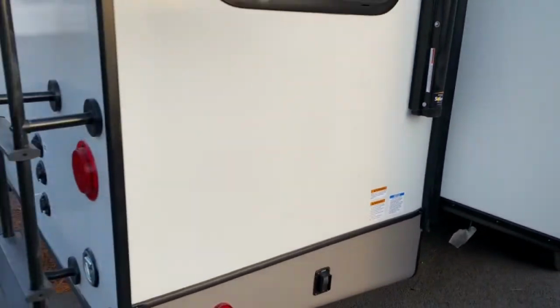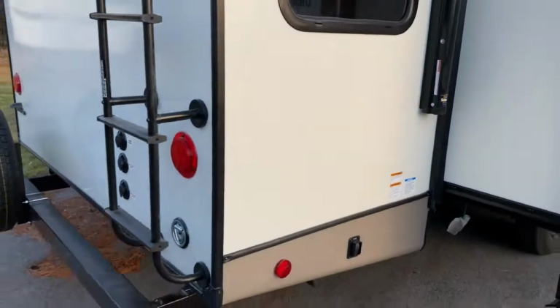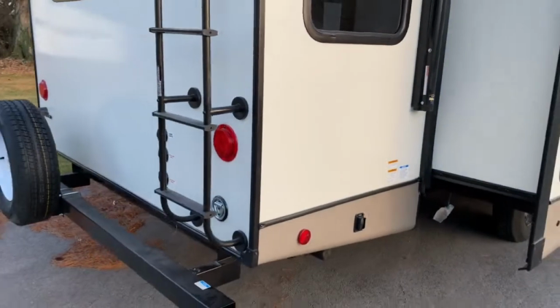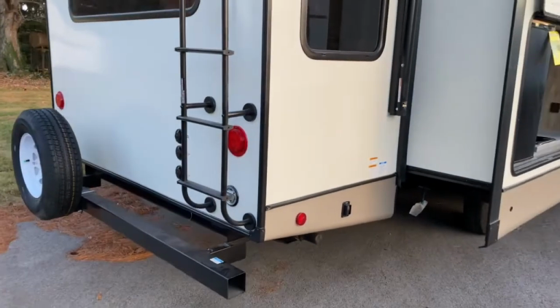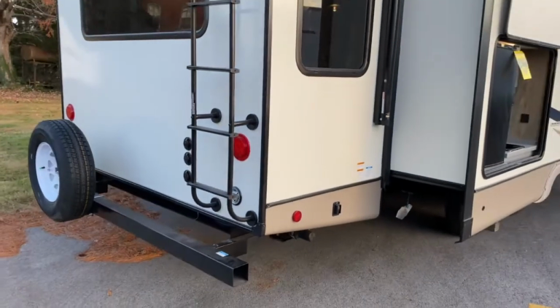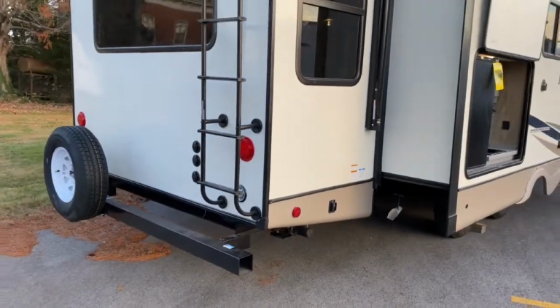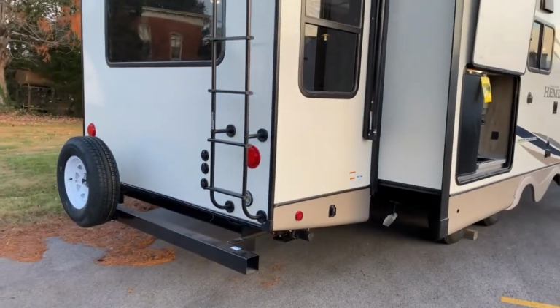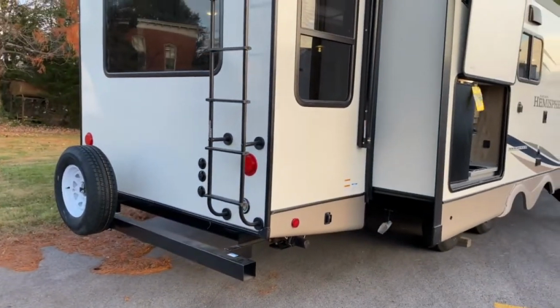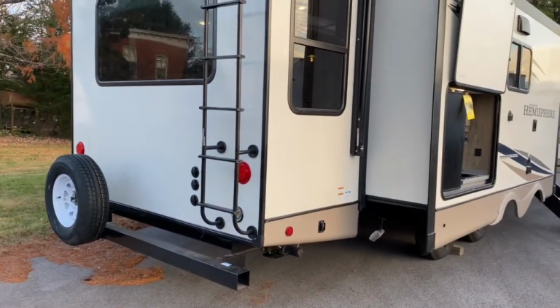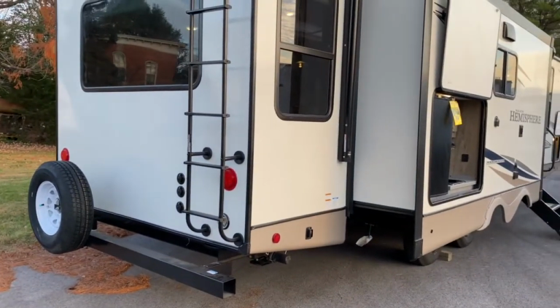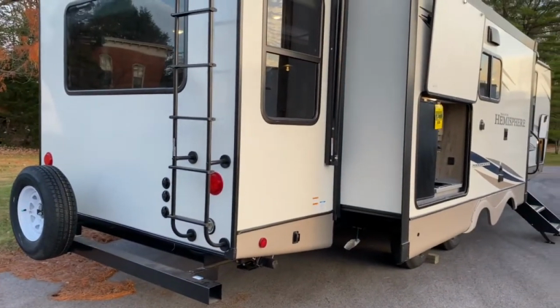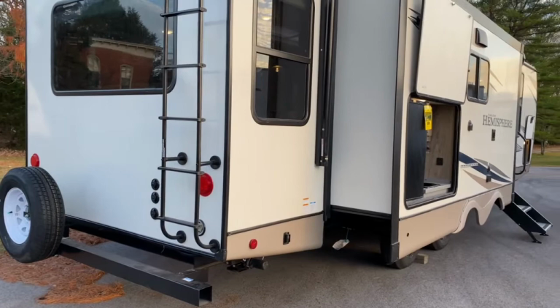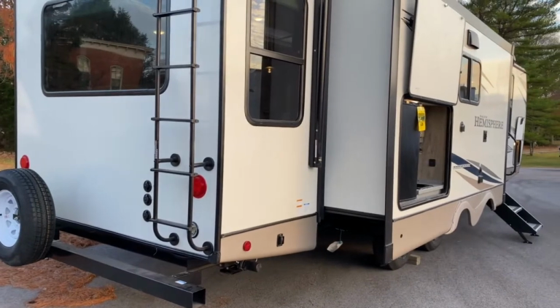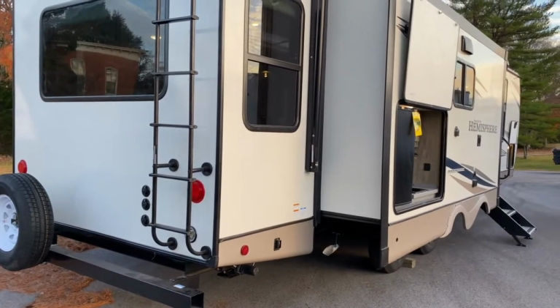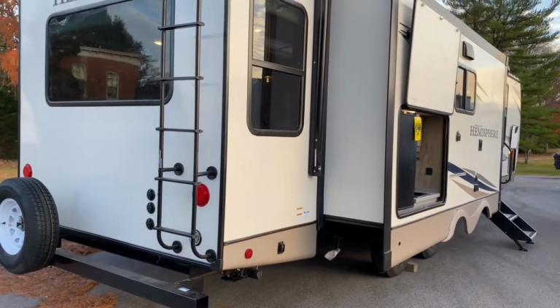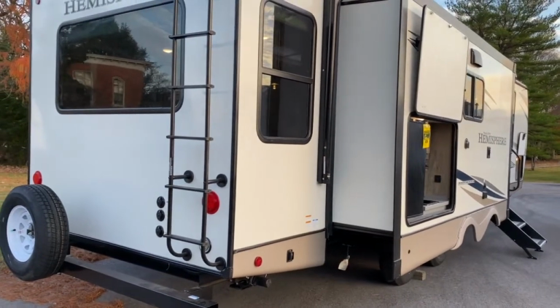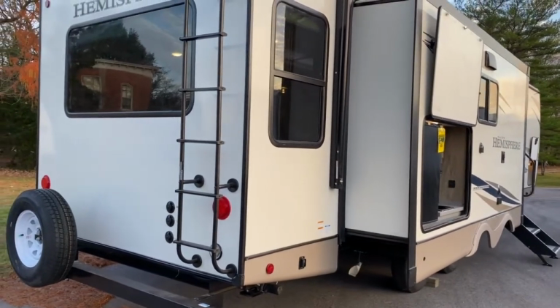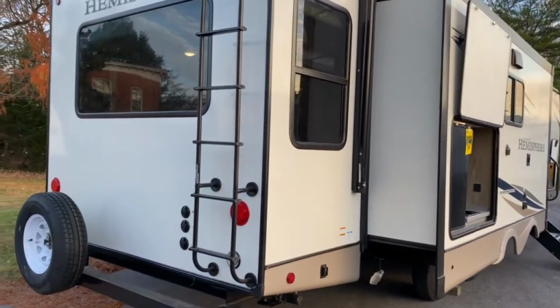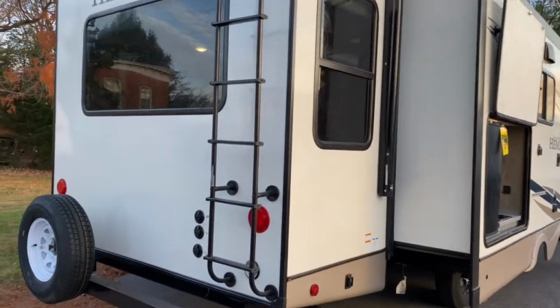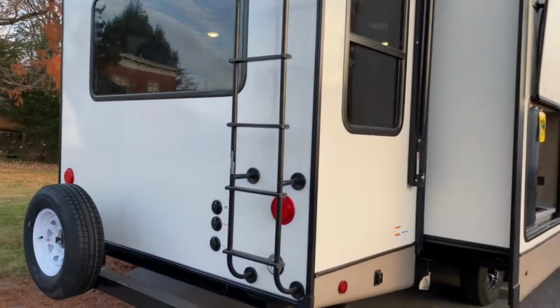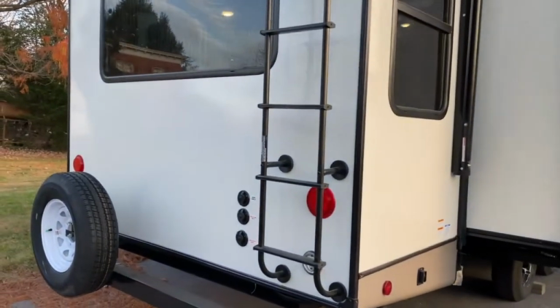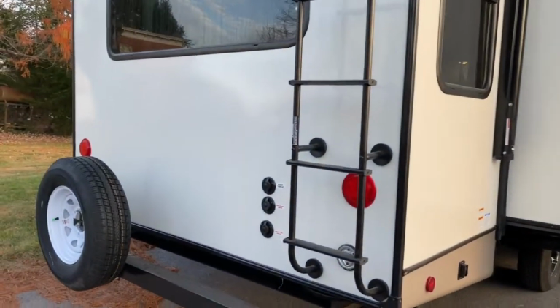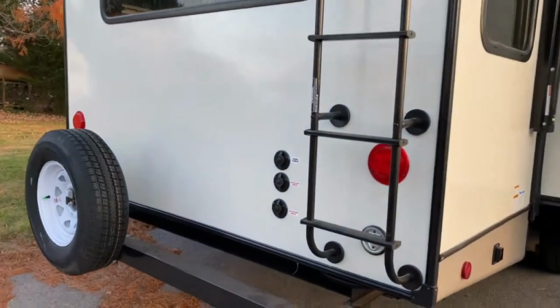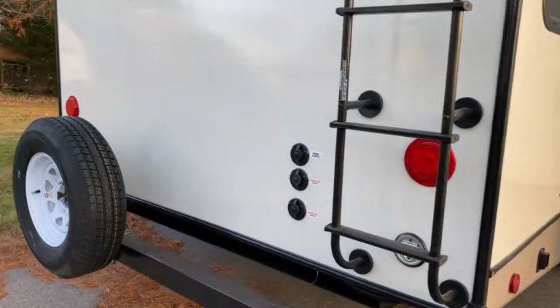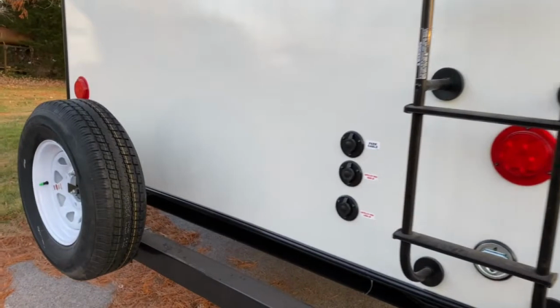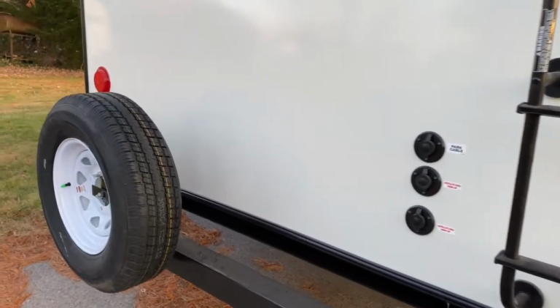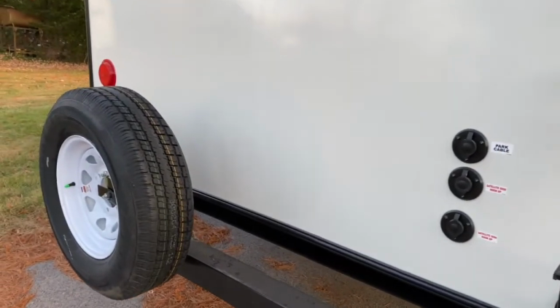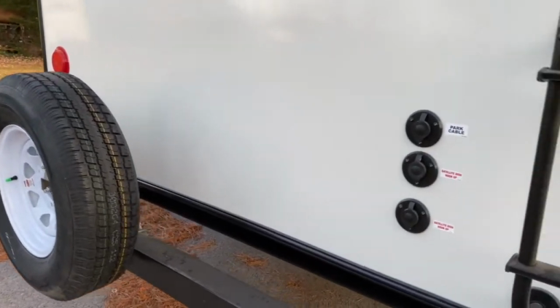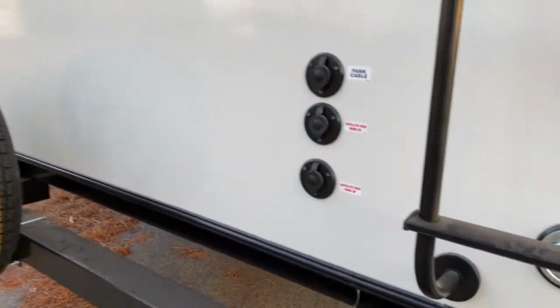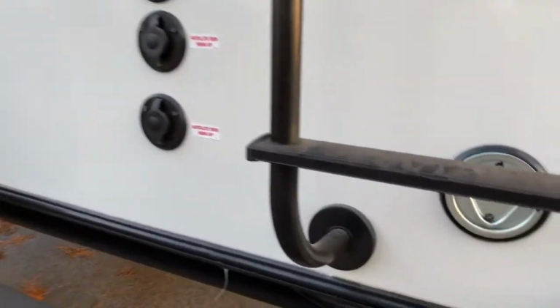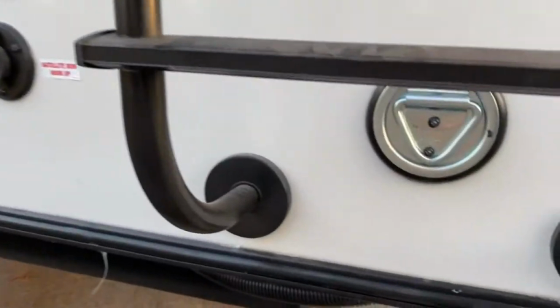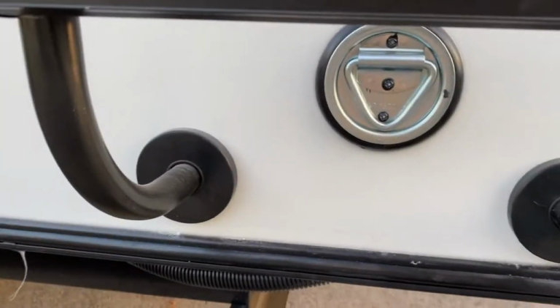It does have a ladder so you can access the roof — it's a full walkable roof. You can check your roof every three months as recommended by the manufacturer. You've got a spare tire and another leash latch back here.